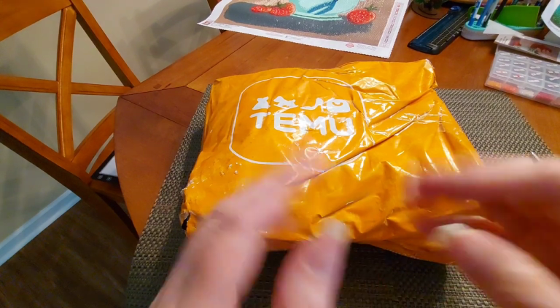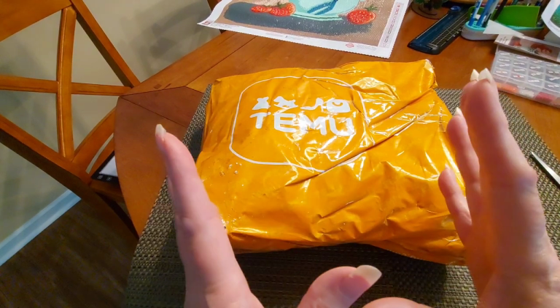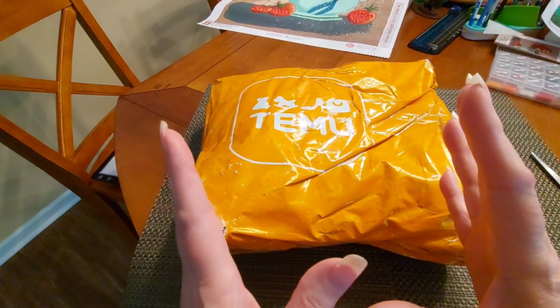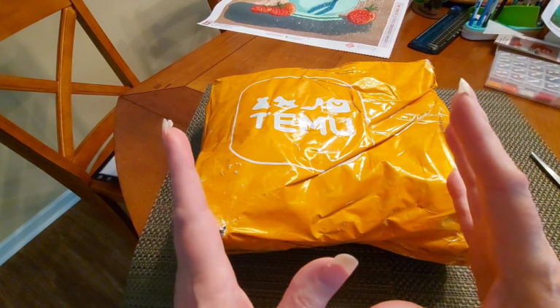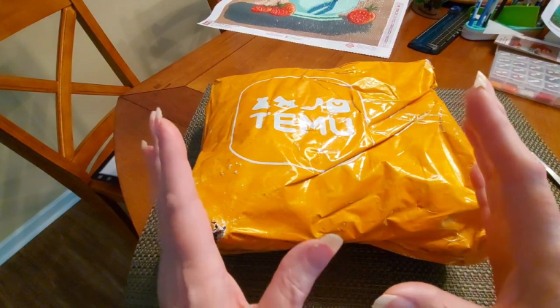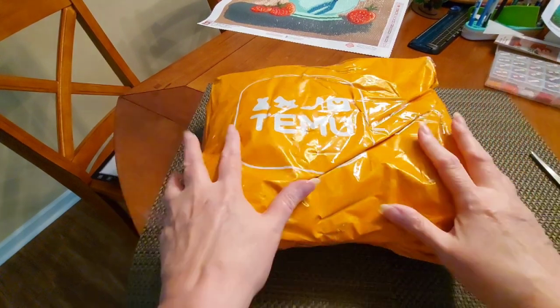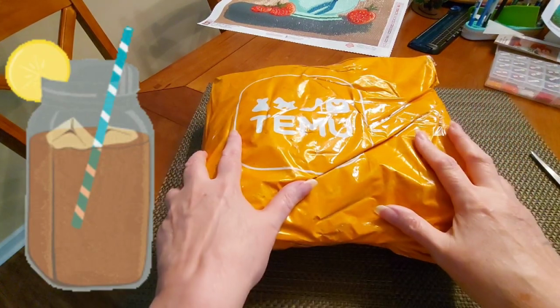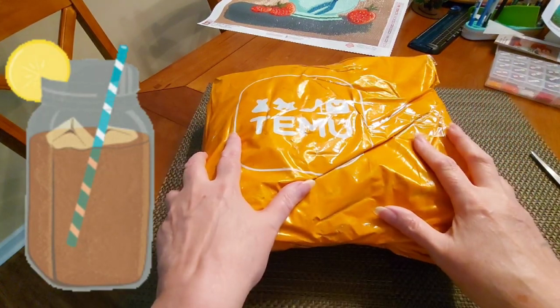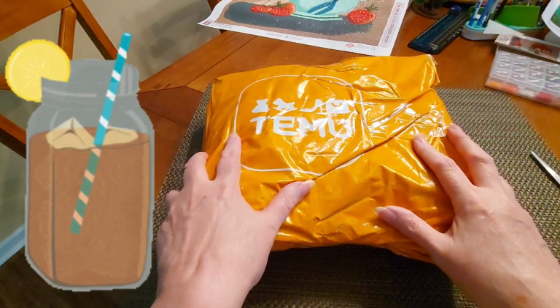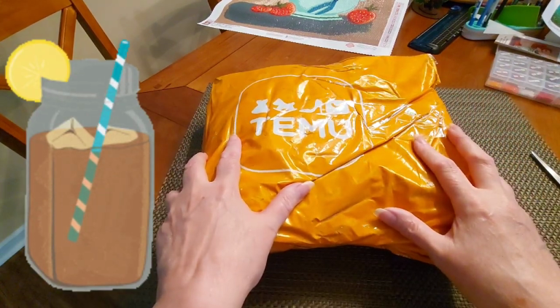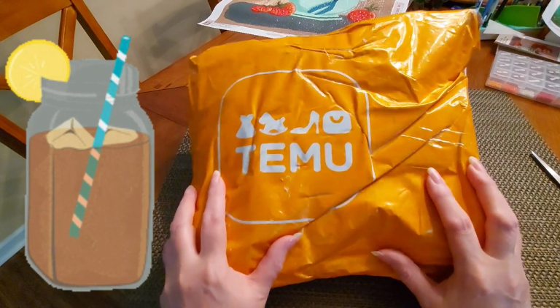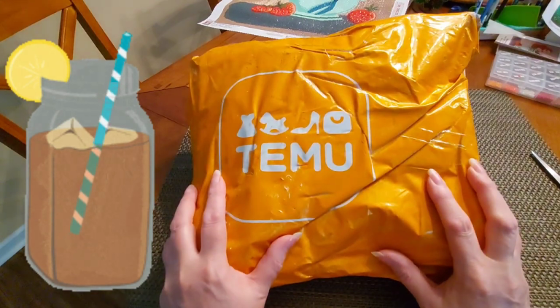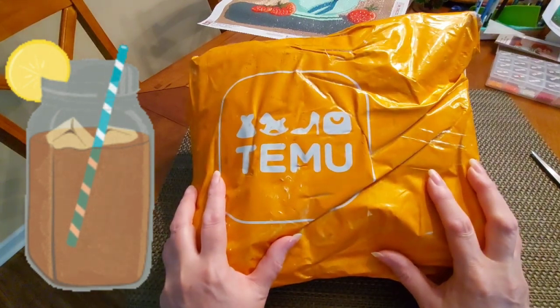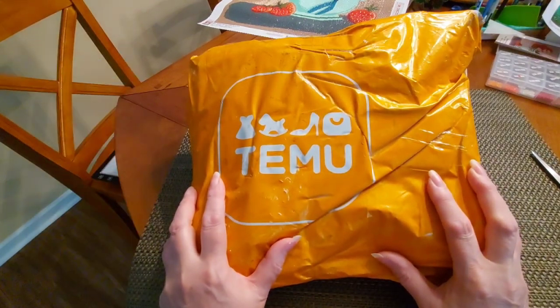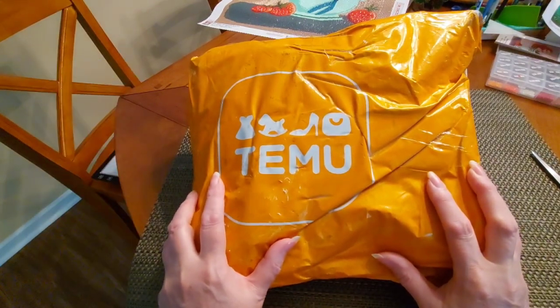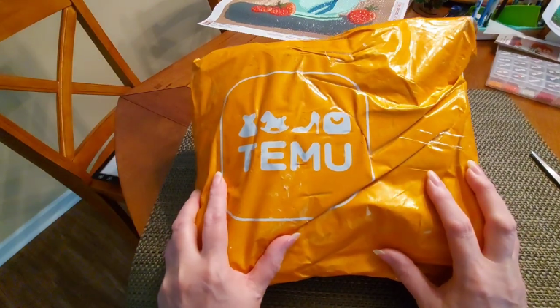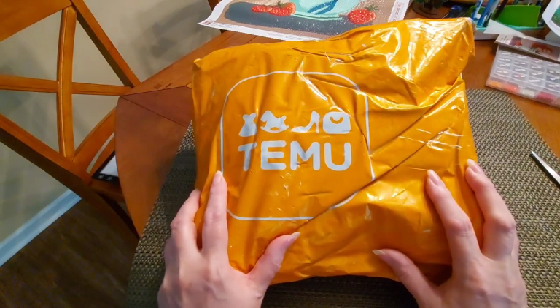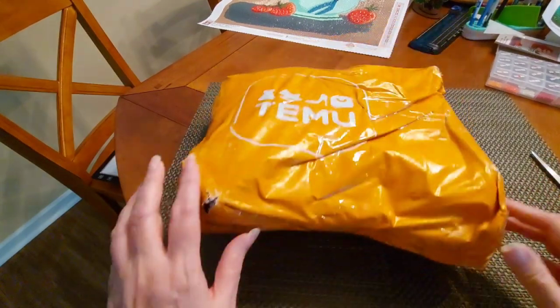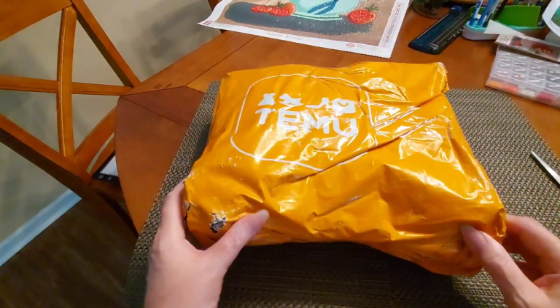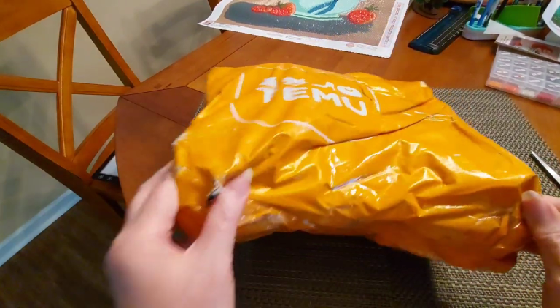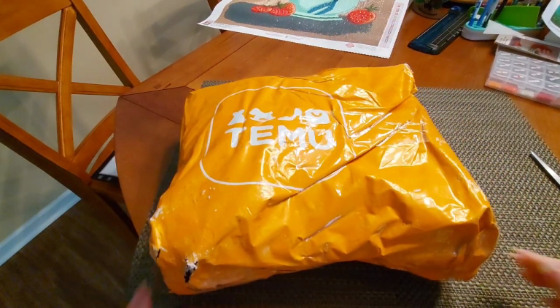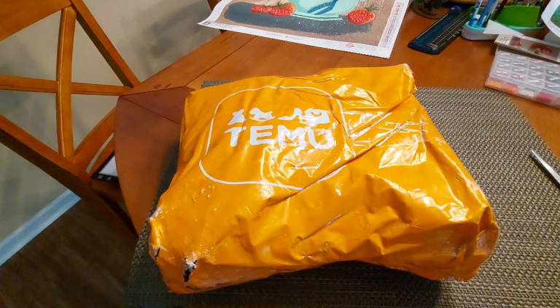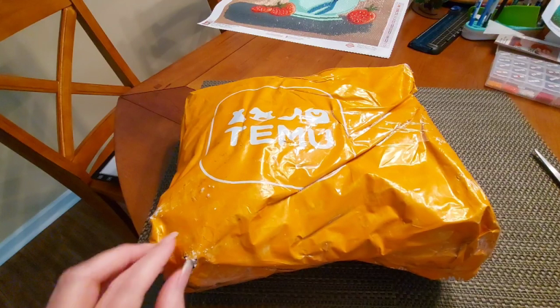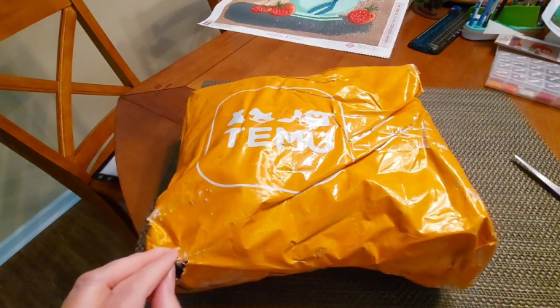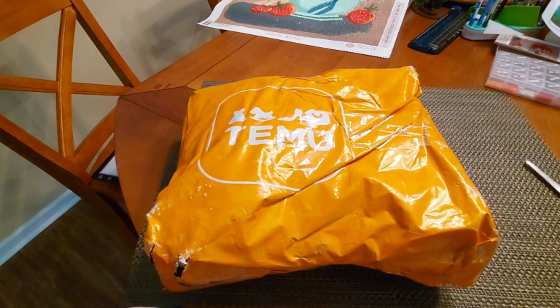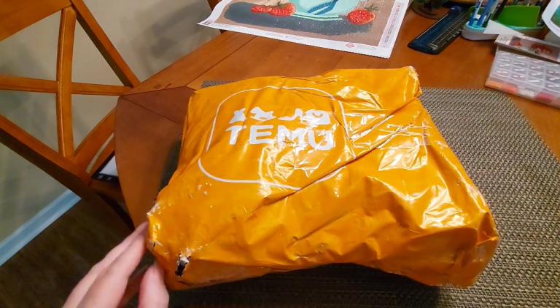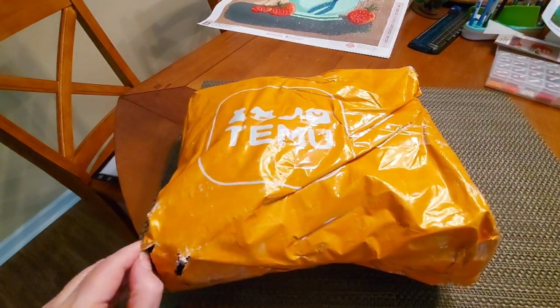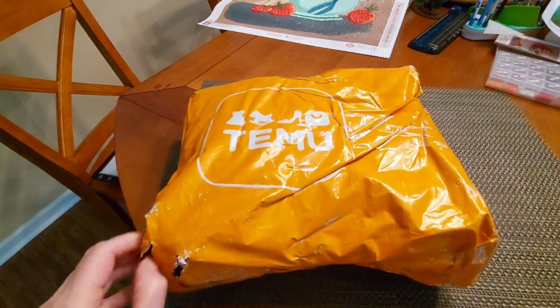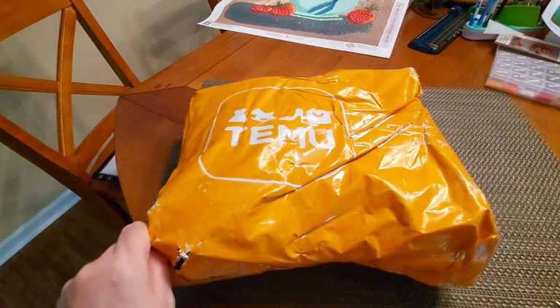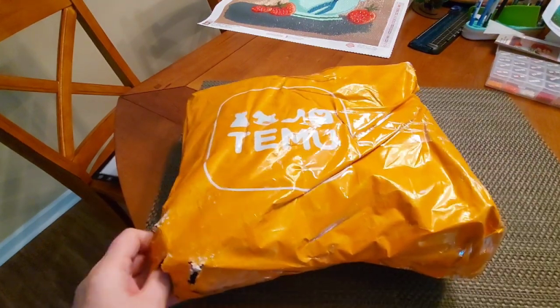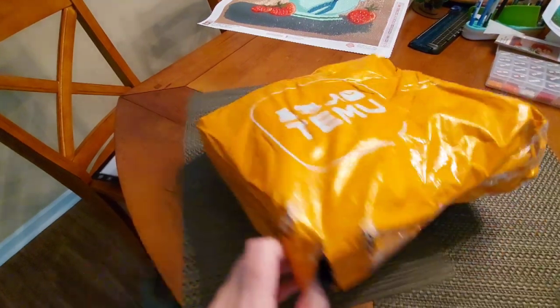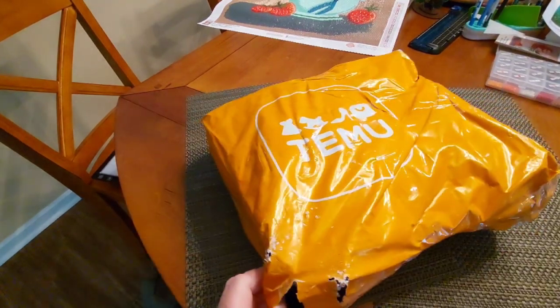It's time for a Sweet Tea Temu haul! Yes, we have another Temu haul.